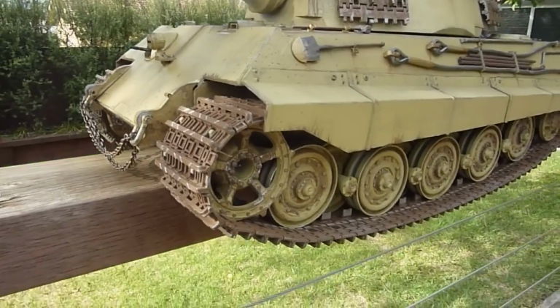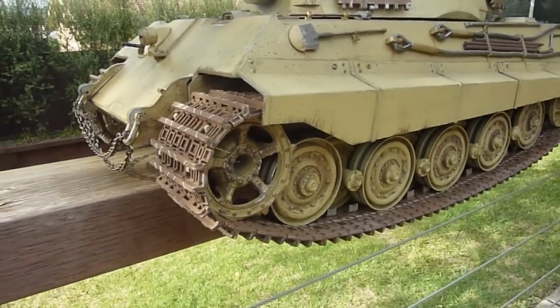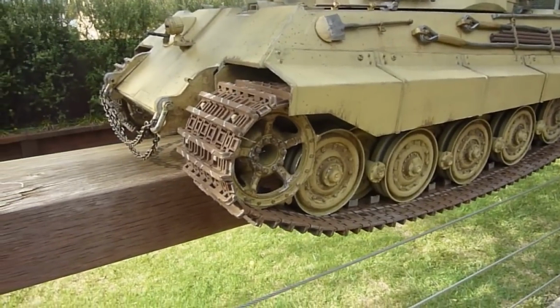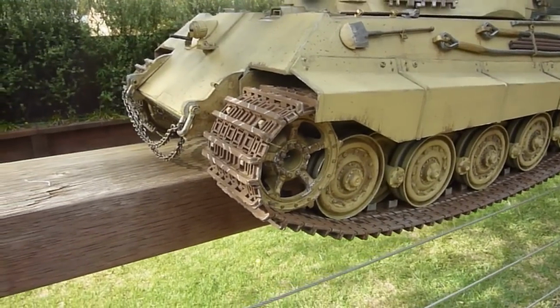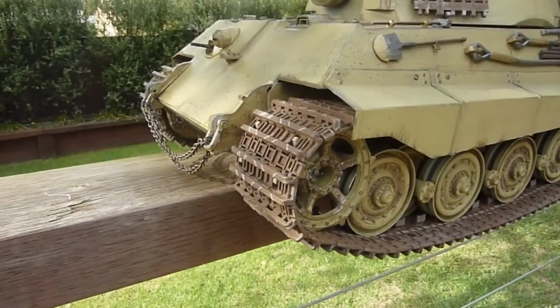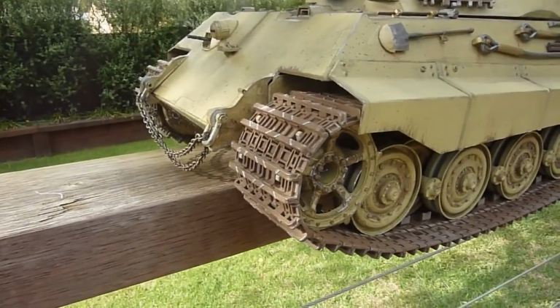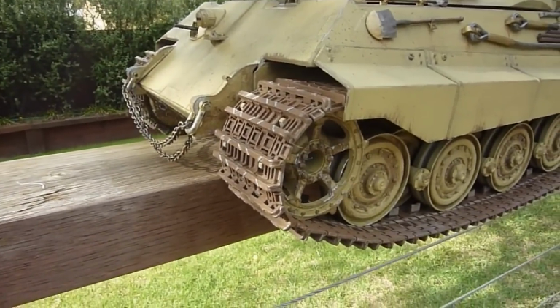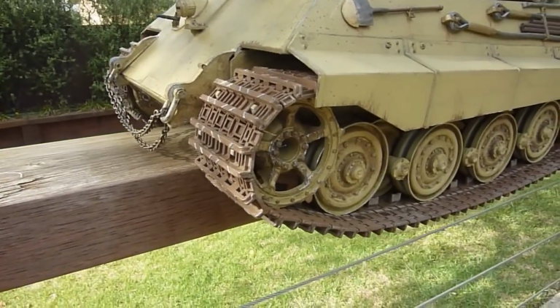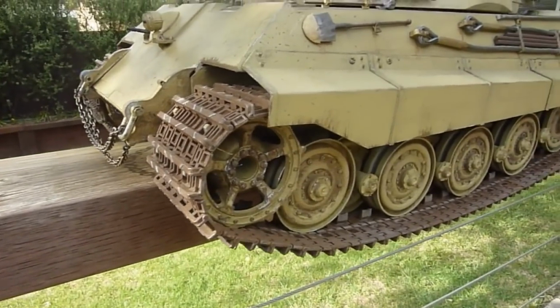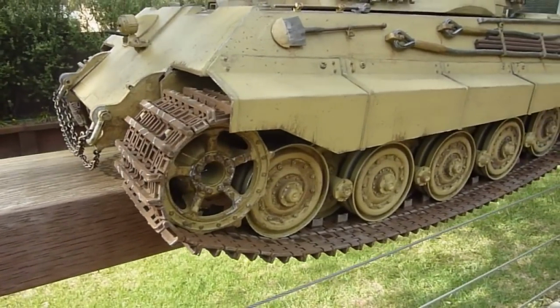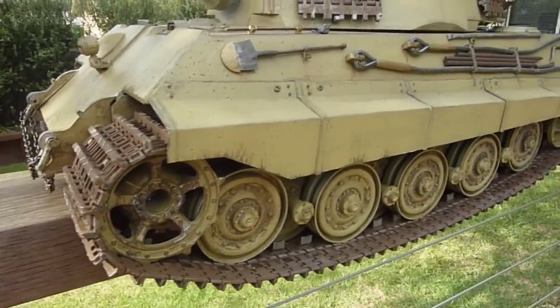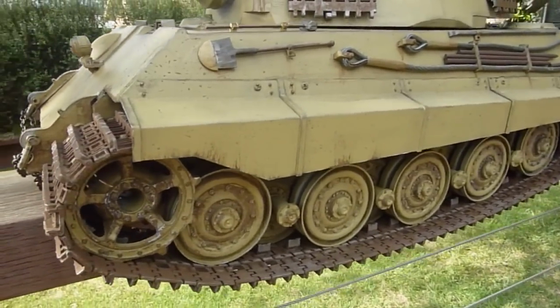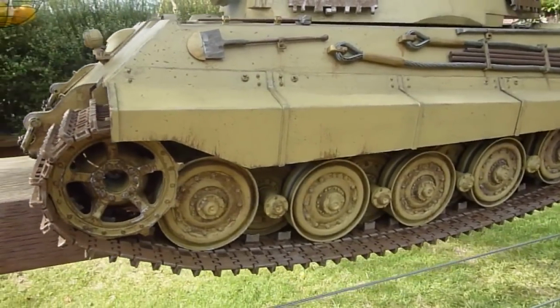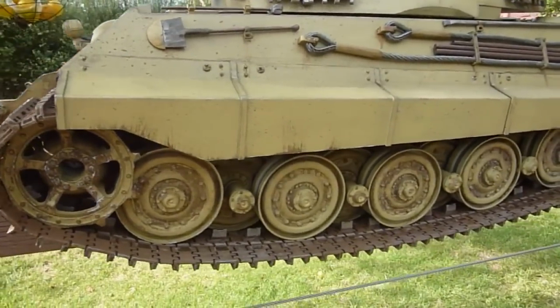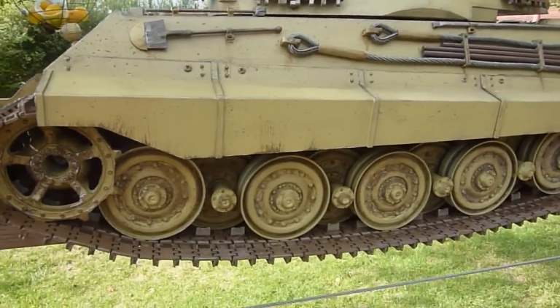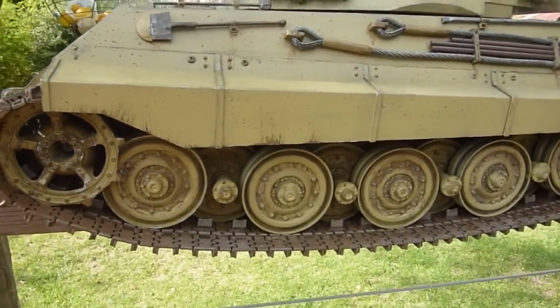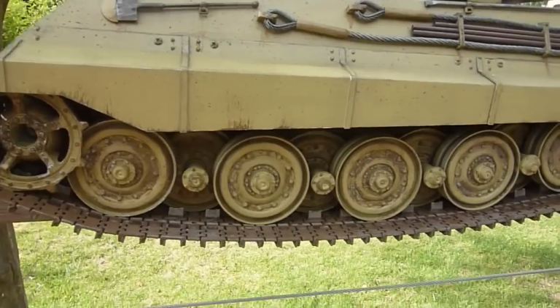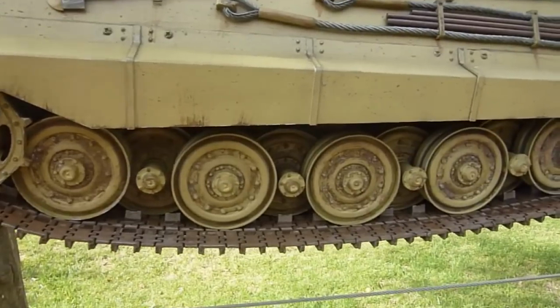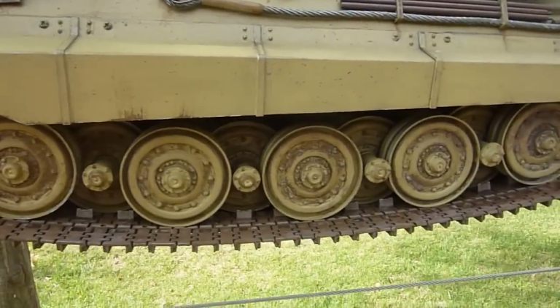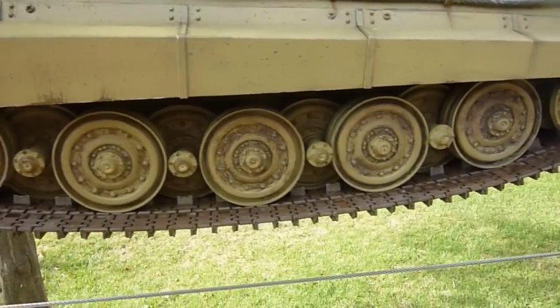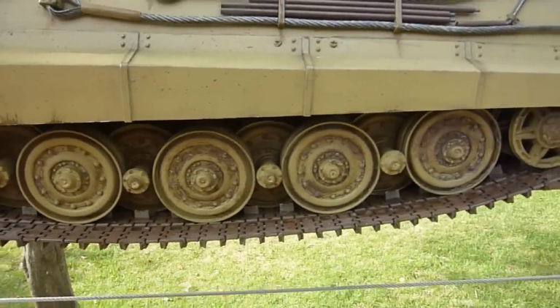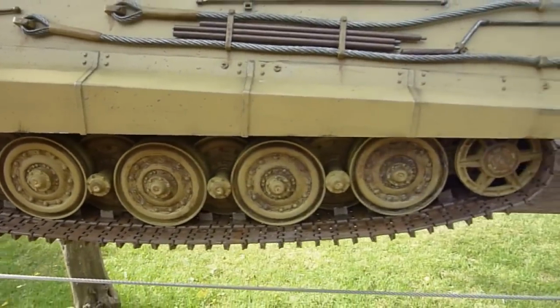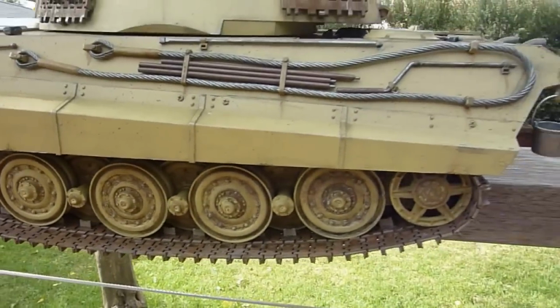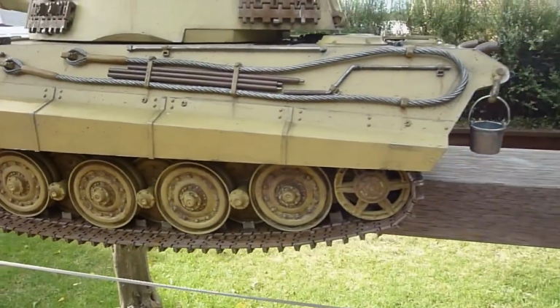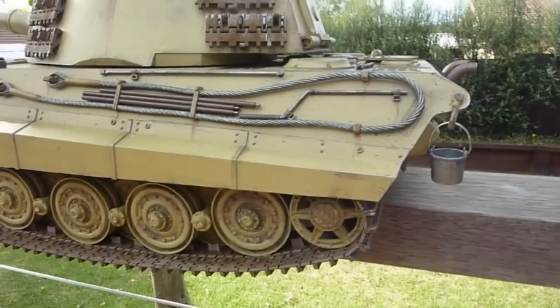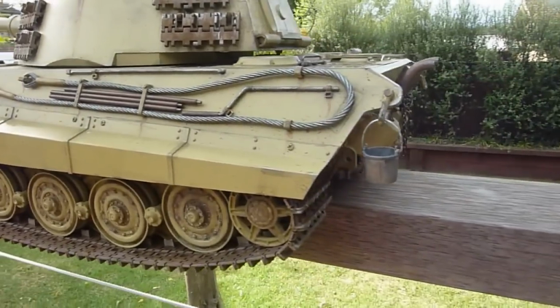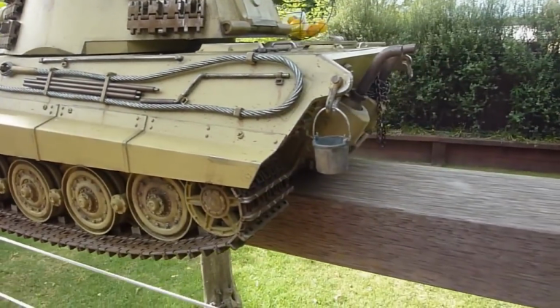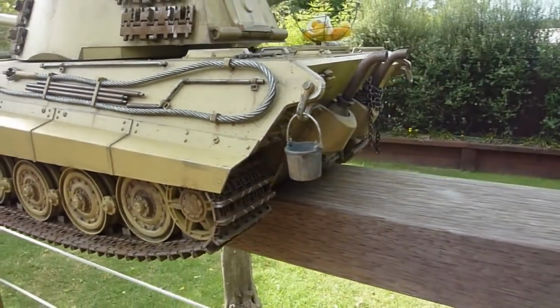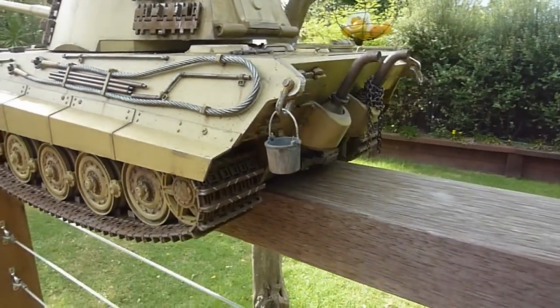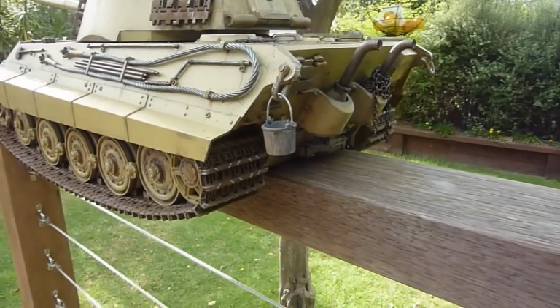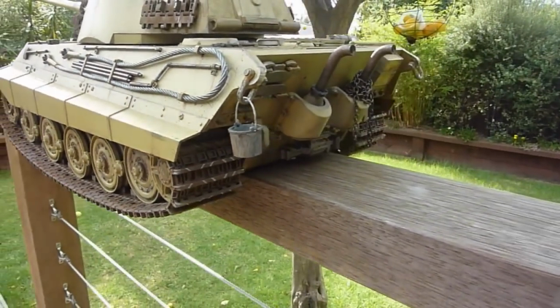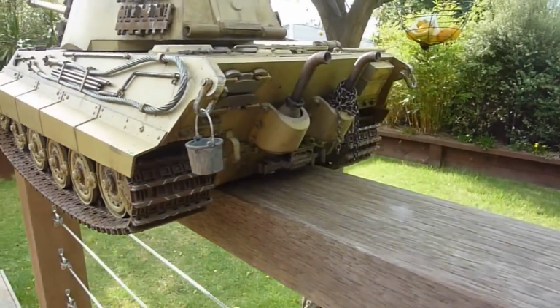Decided to take the front fenders off. I might later on down the track take off one of these side skirts but so far I like the look of it. Got to have the old bucket there.